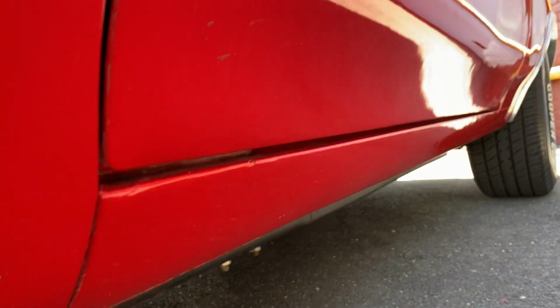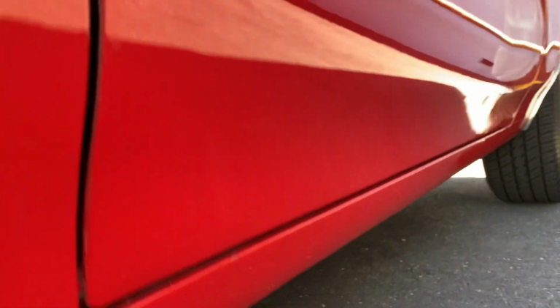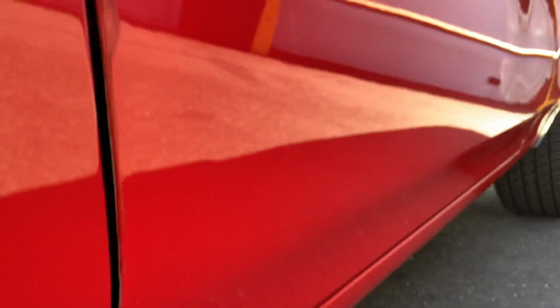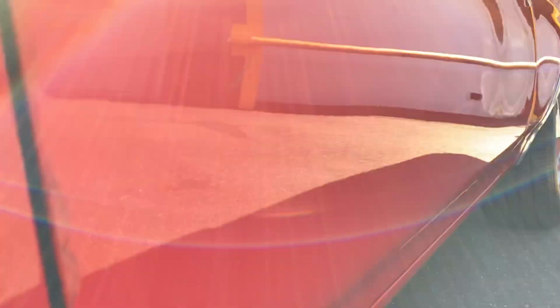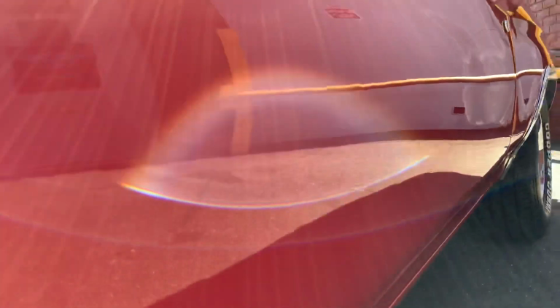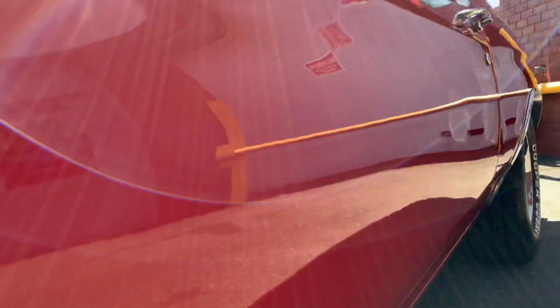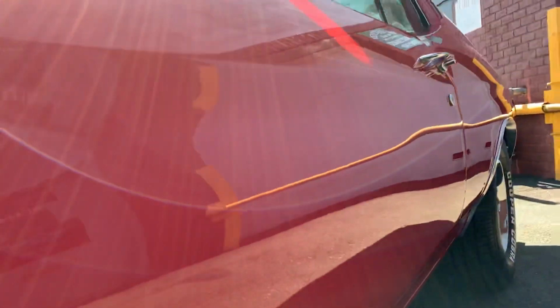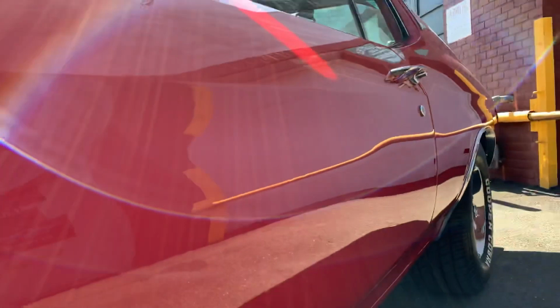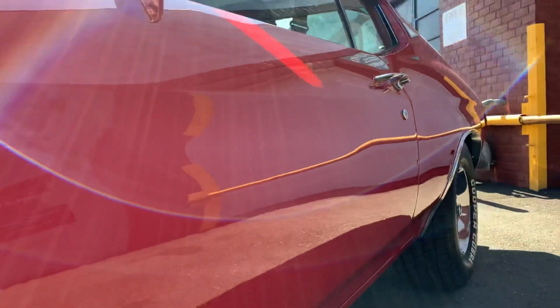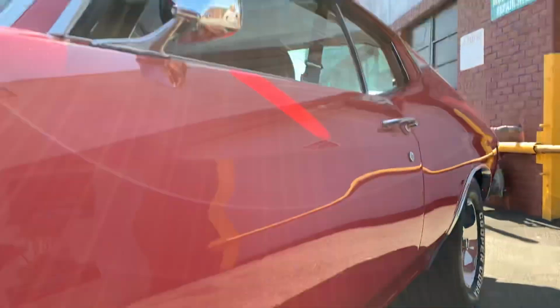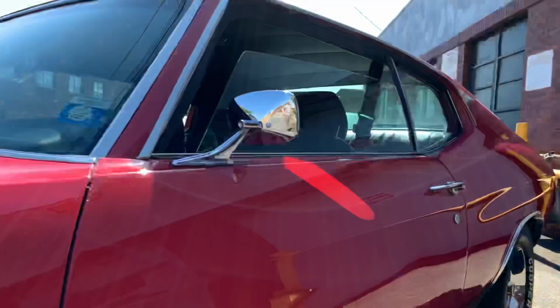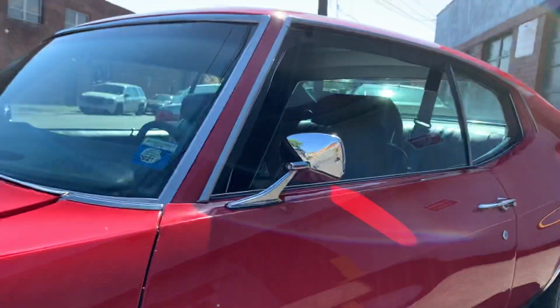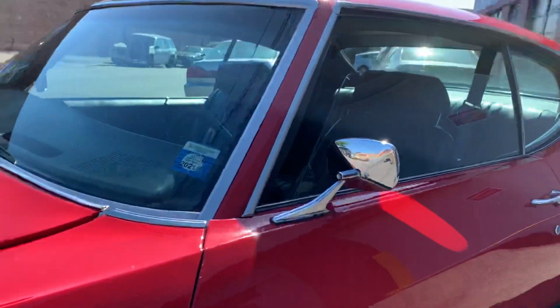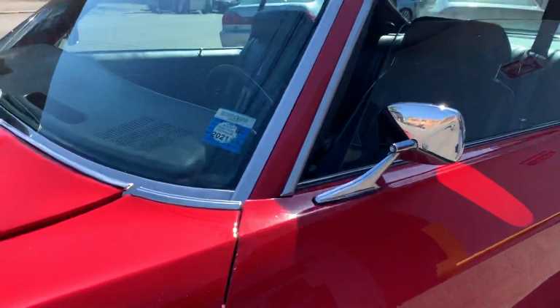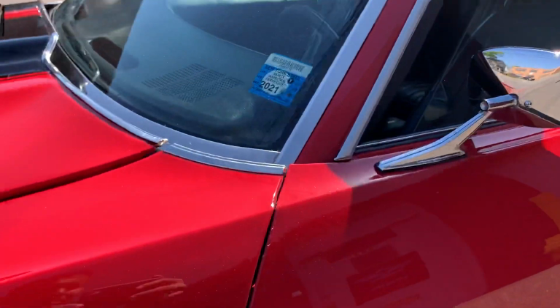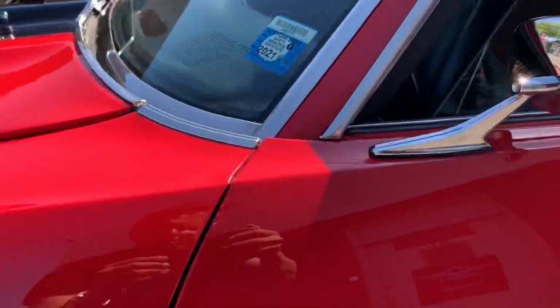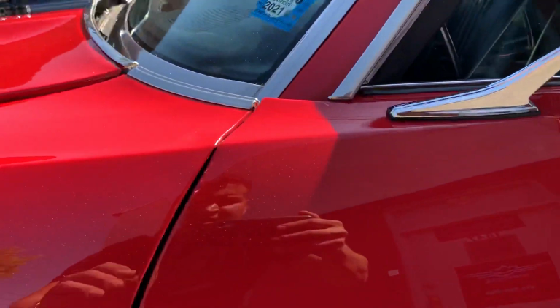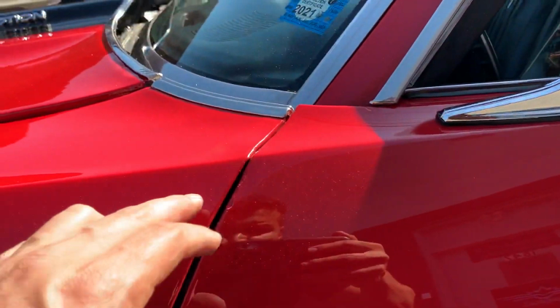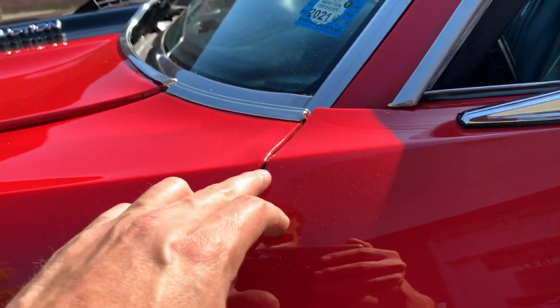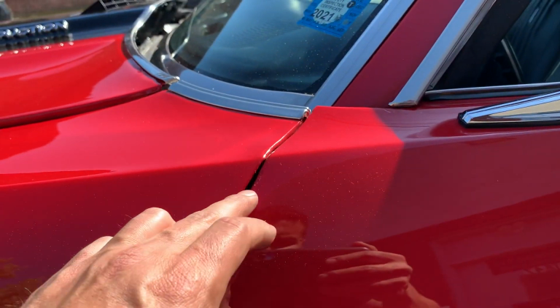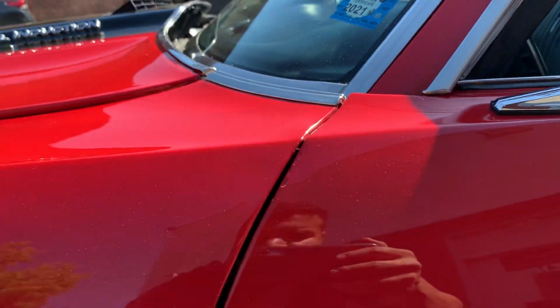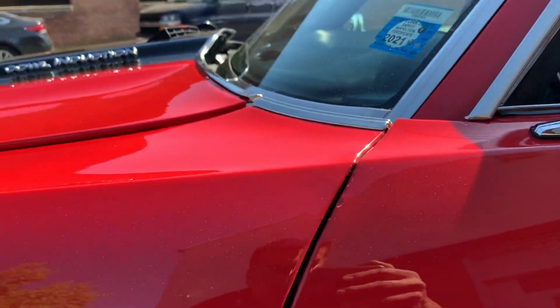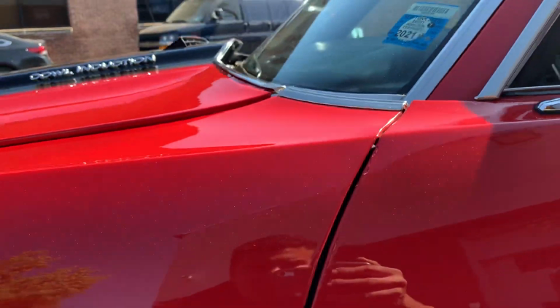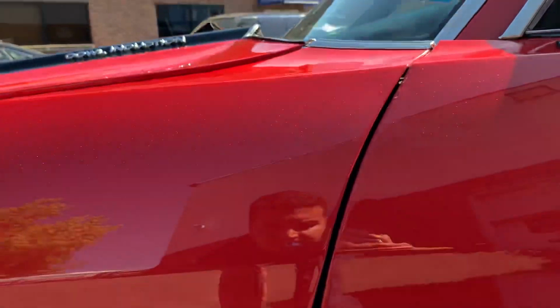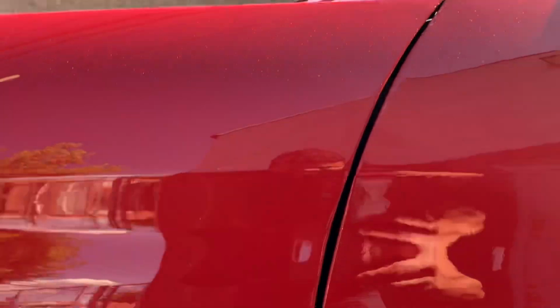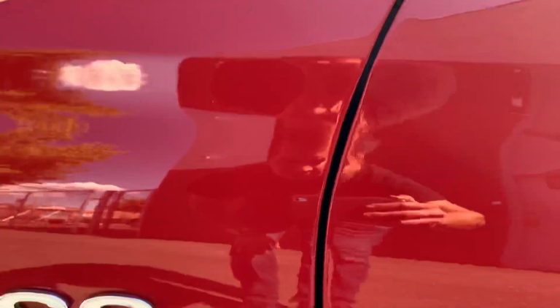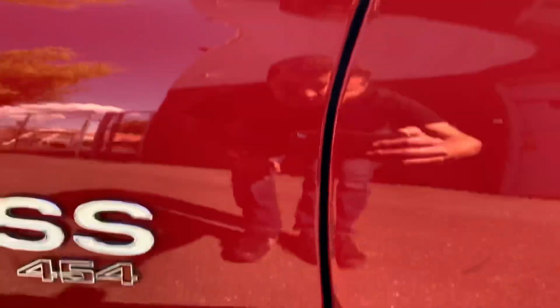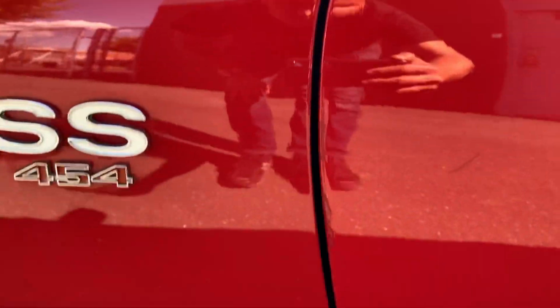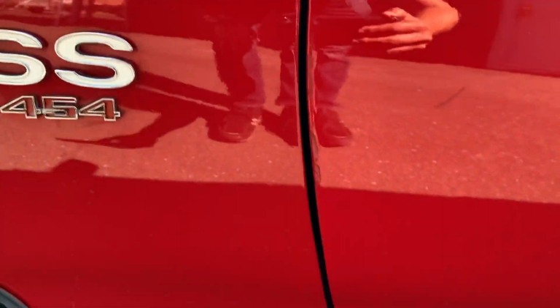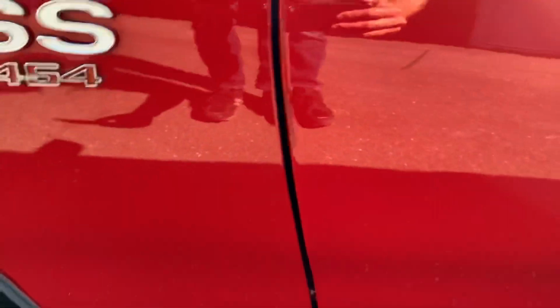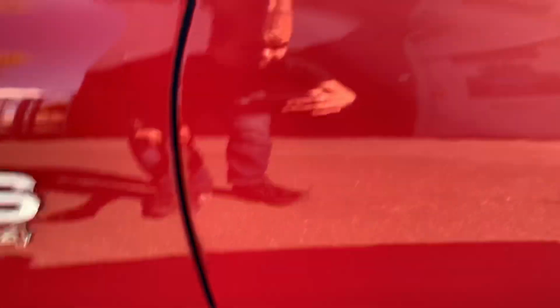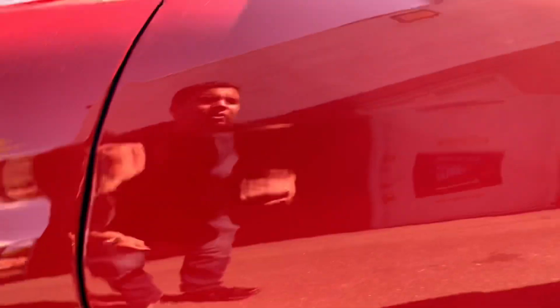Looking down the side of the car, it's pretty straight — not a wavy car. This edge does have what looks like a chip from when they were setting up the doors. A little bit, but it's not terrible.